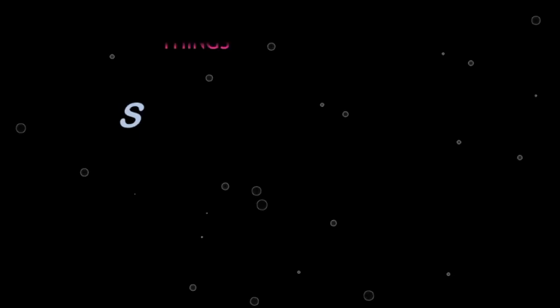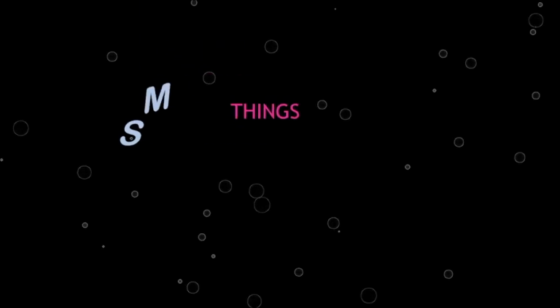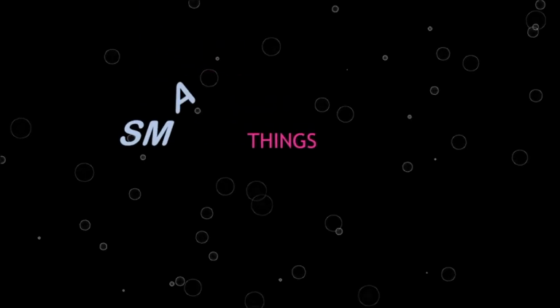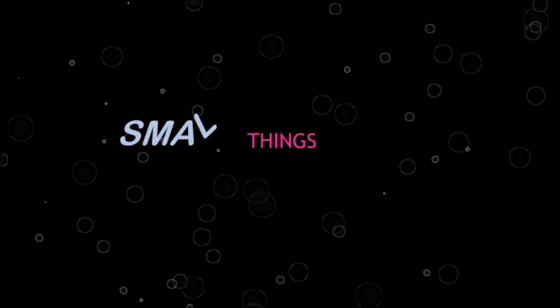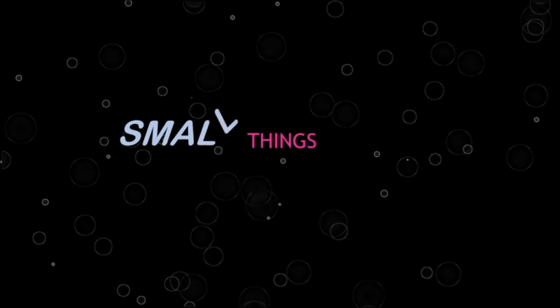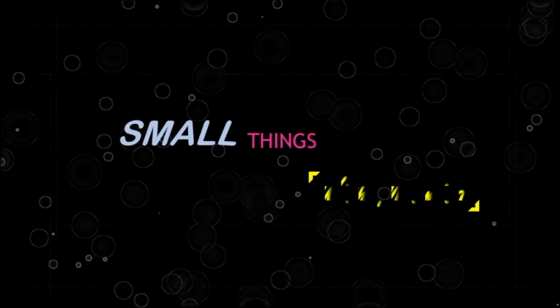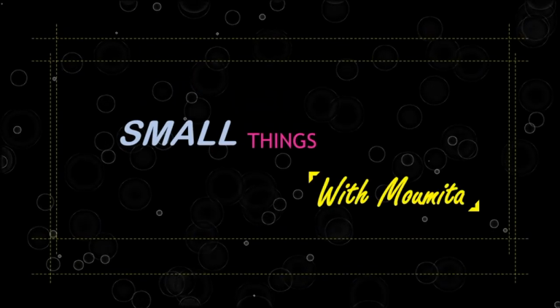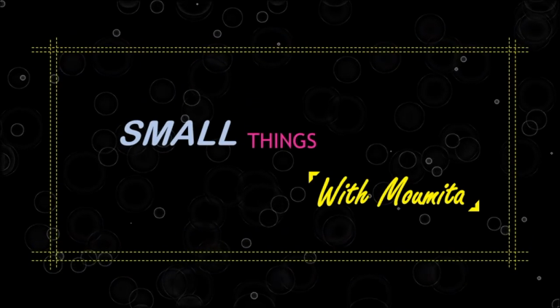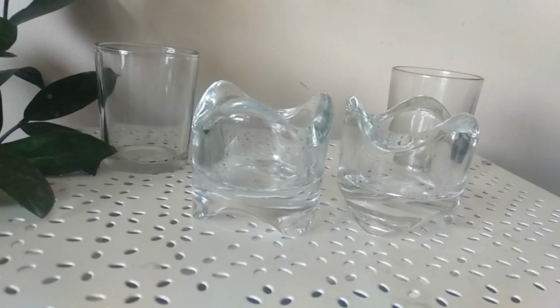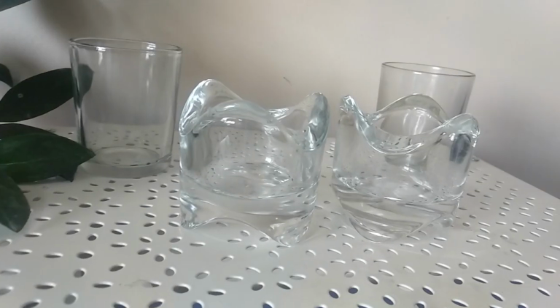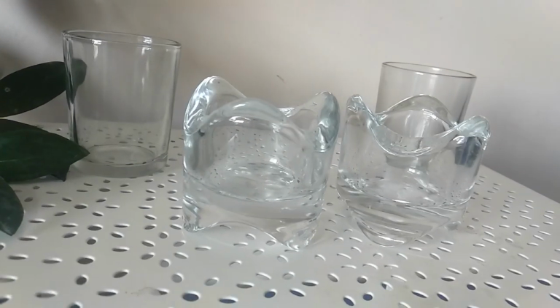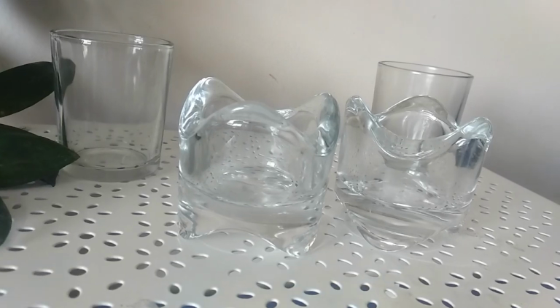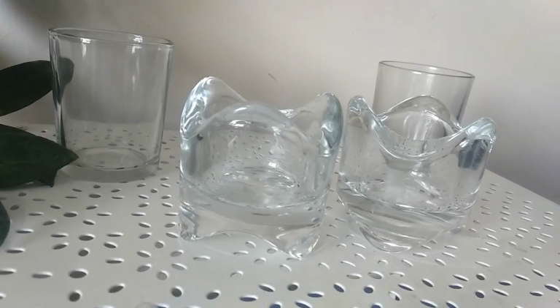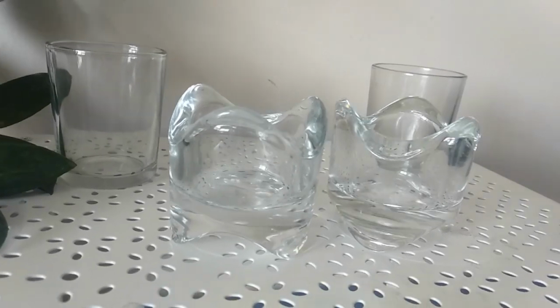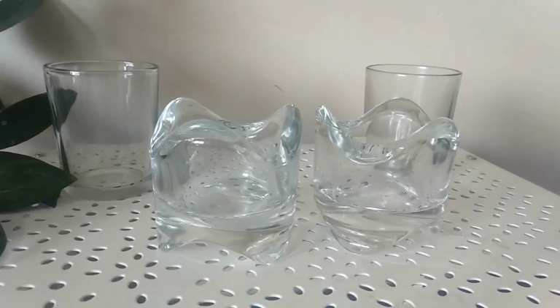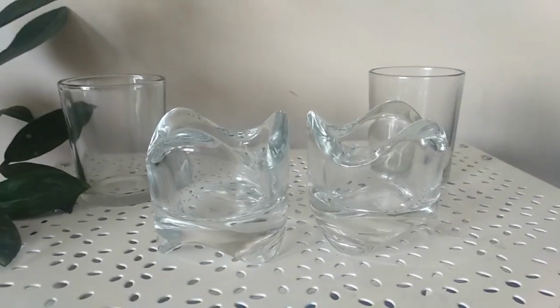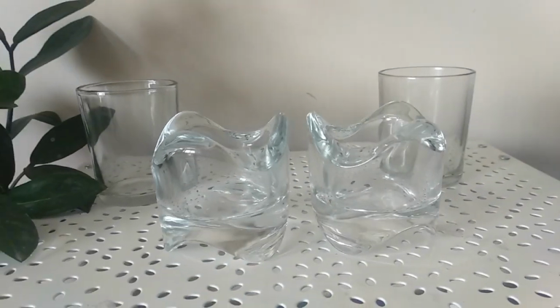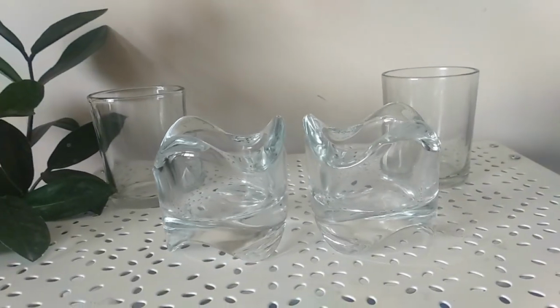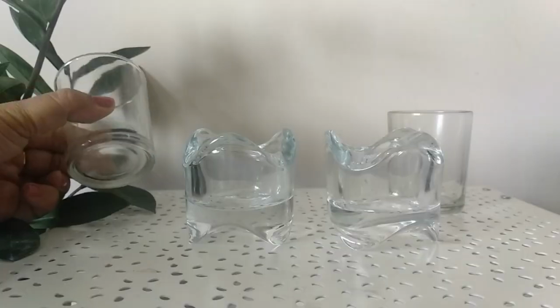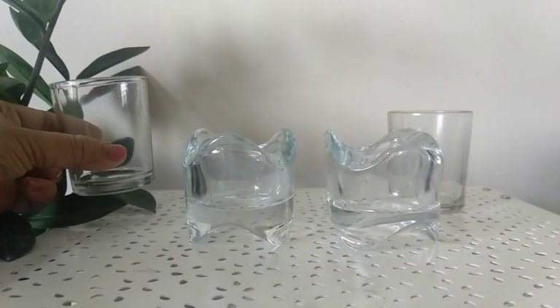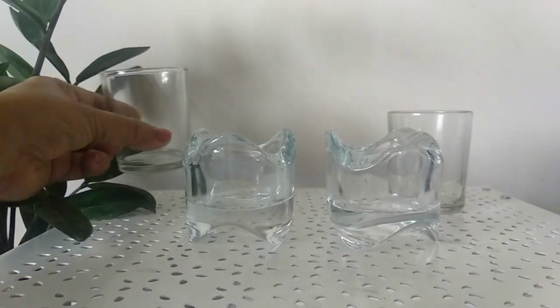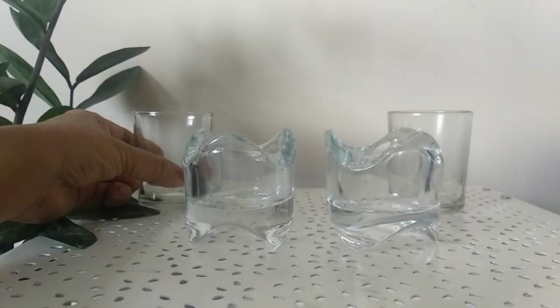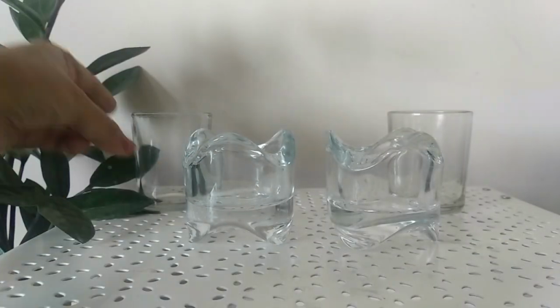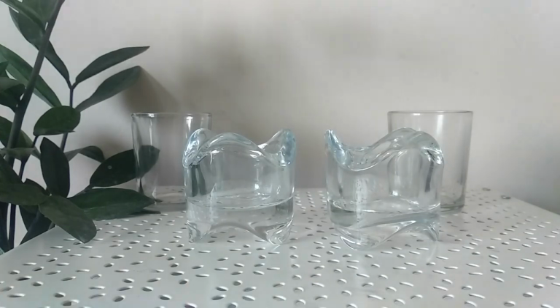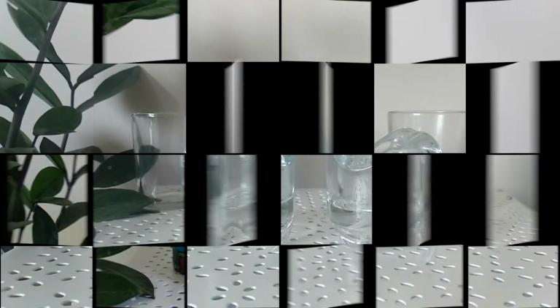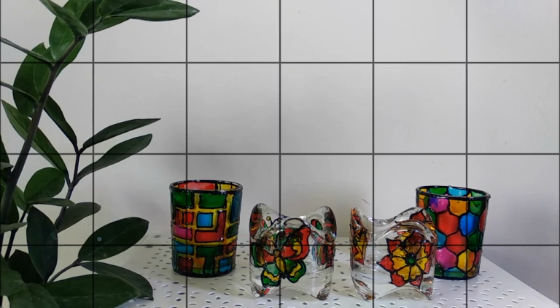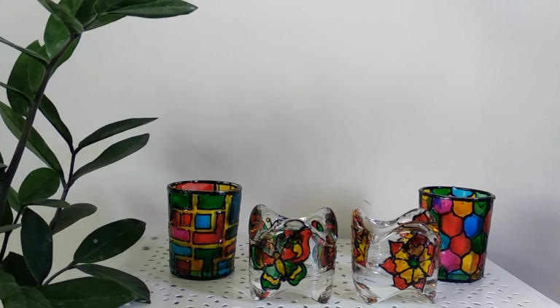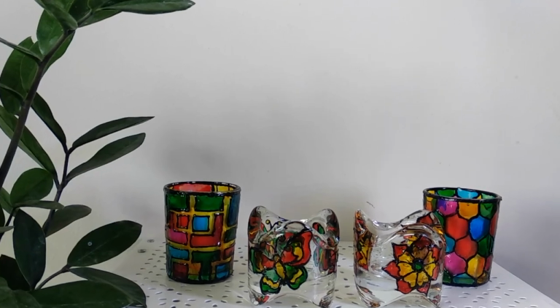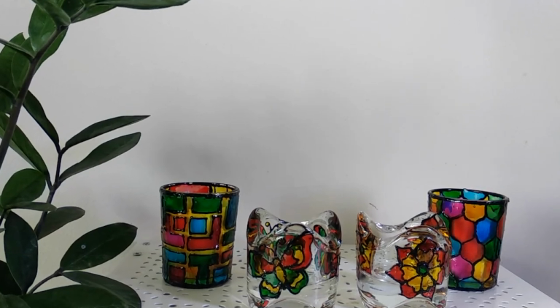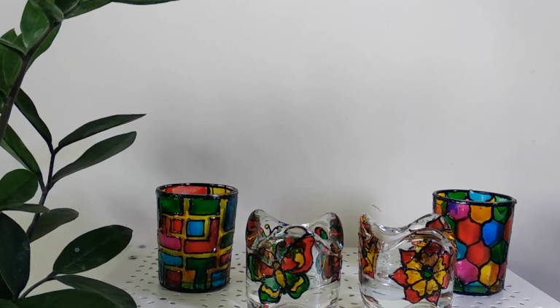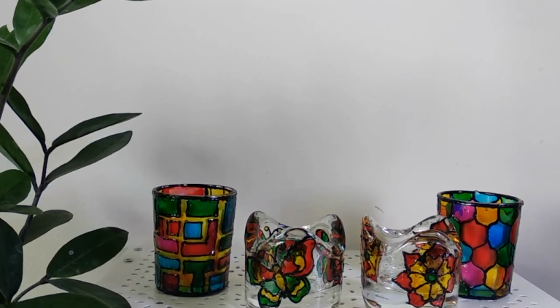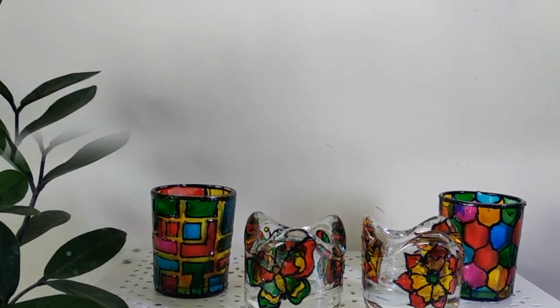Hey everyone, welcome back to my channel. Do you think these basic and plain candle holders are in need of a makeover? Check out this budget-friendly way to glam them up — all you need is some glass paint and a few supplies which are already at home.